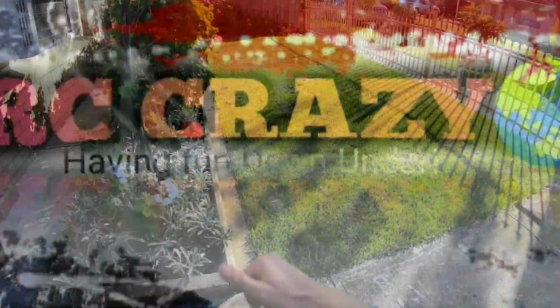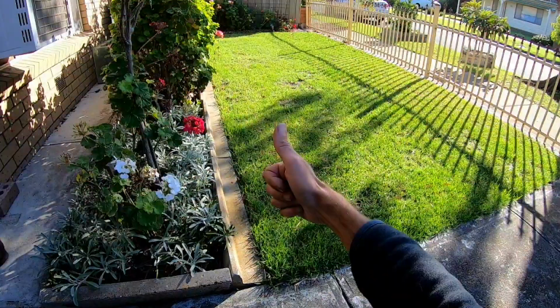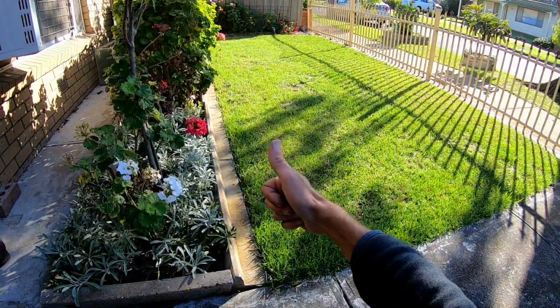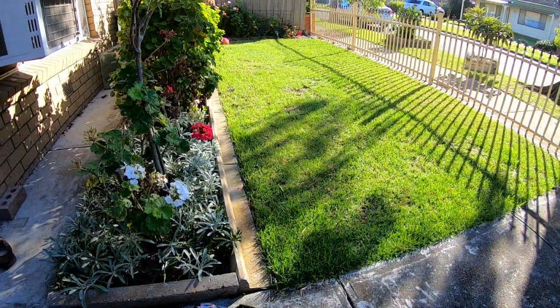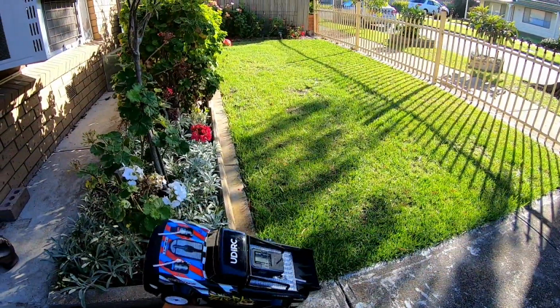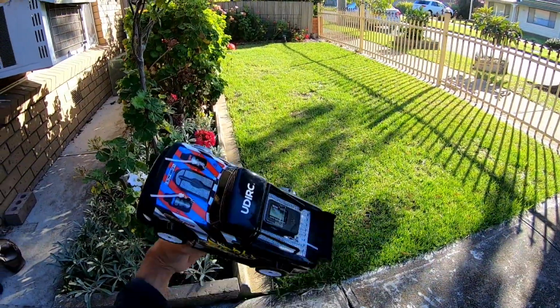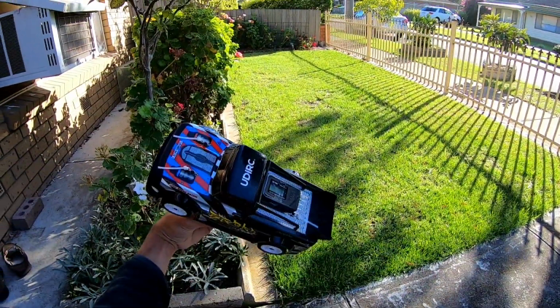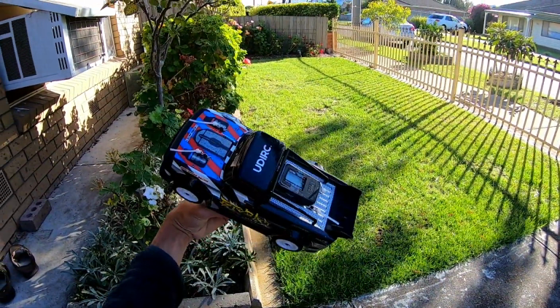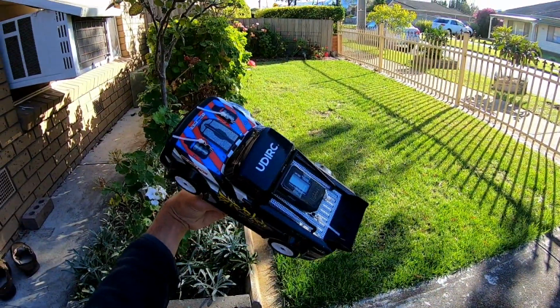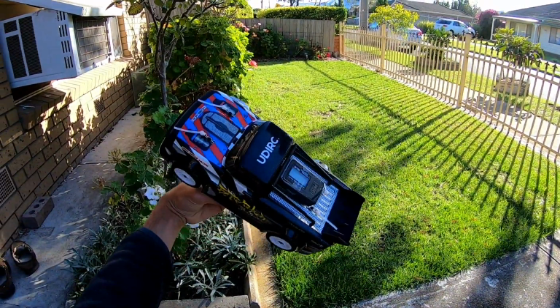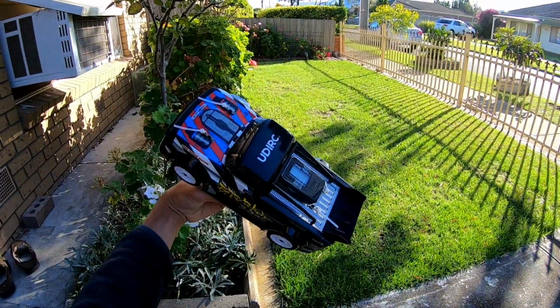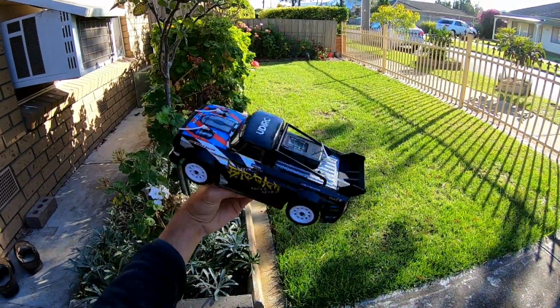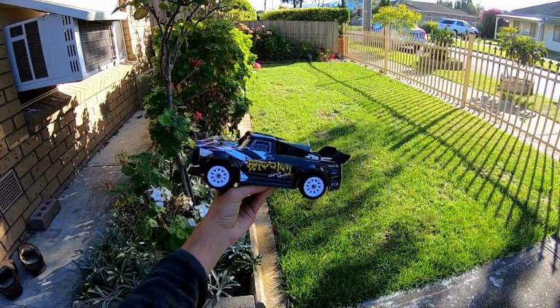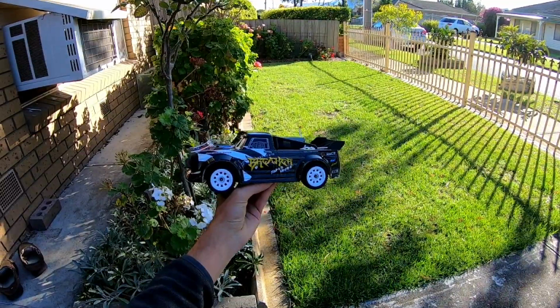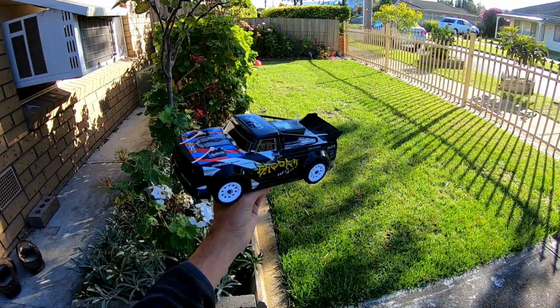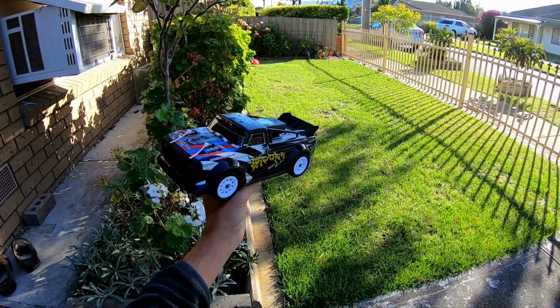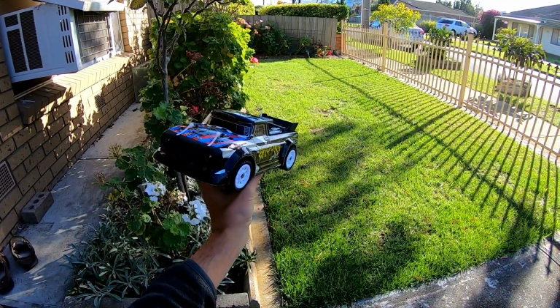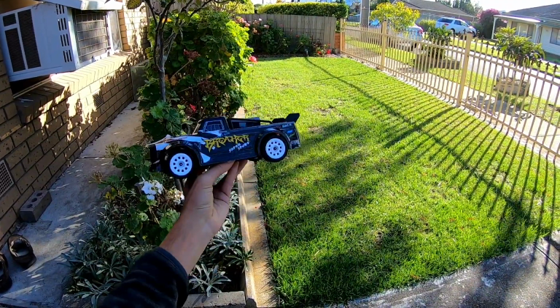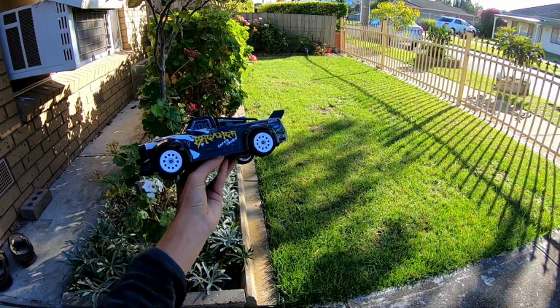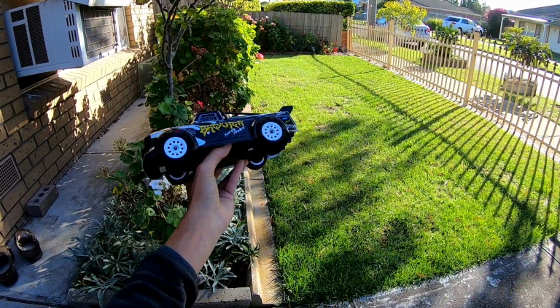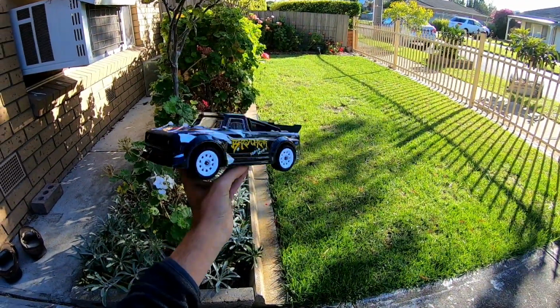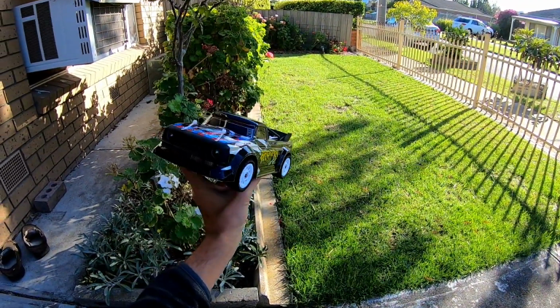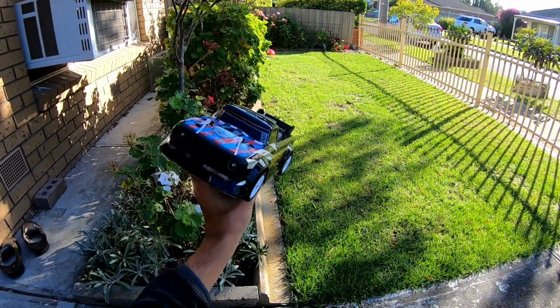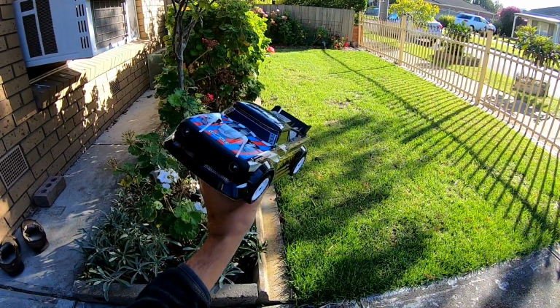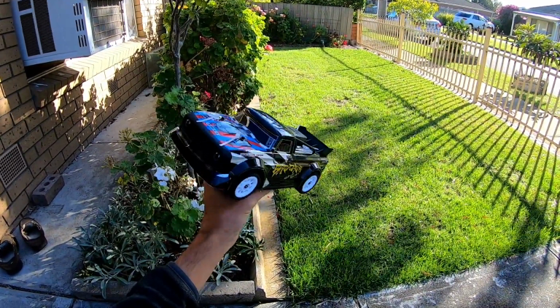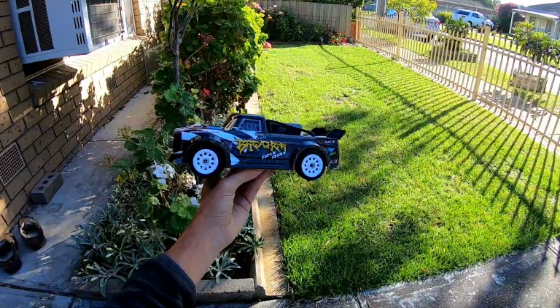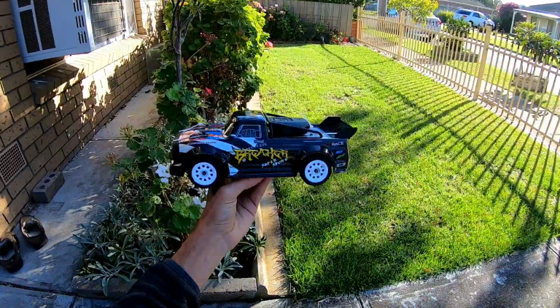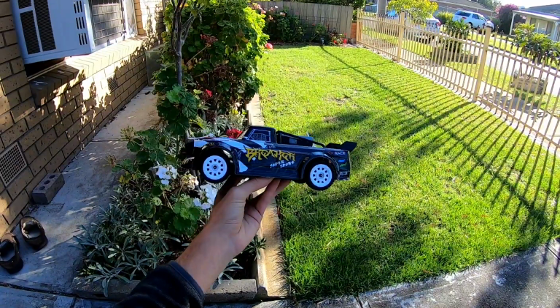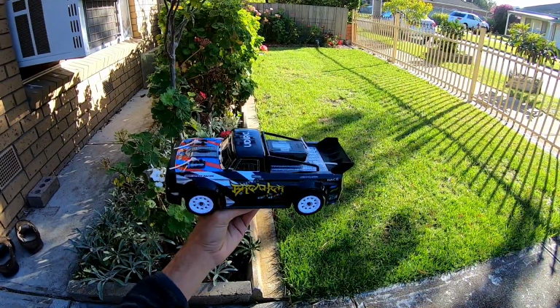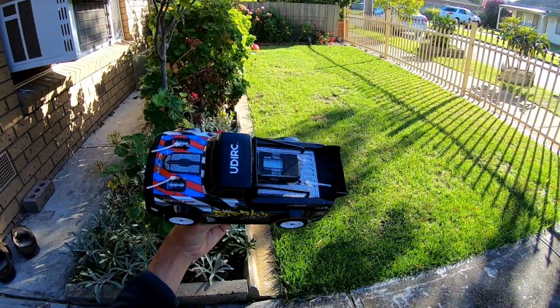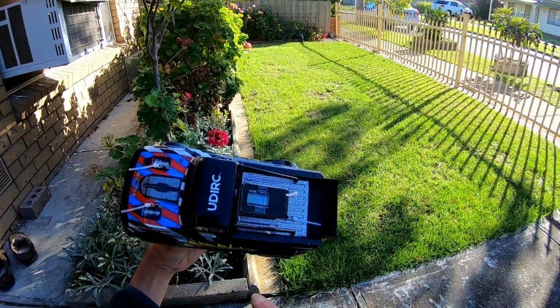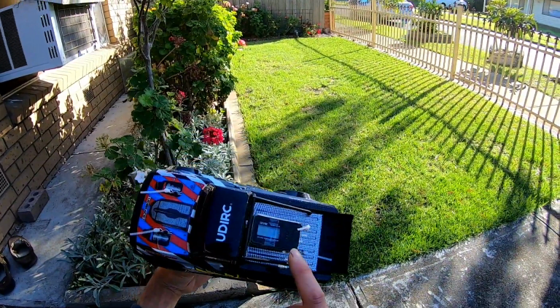Hey, what's going on guys. I've decided to bring my UDI RC Breaker - well, at the moment it's a touring car, but it does have drift wheels as well. I wanted to speed test it today.